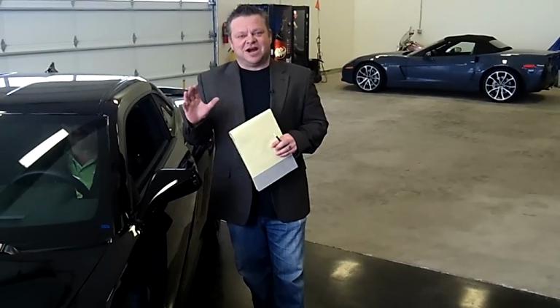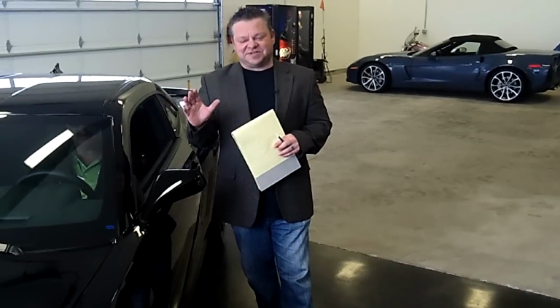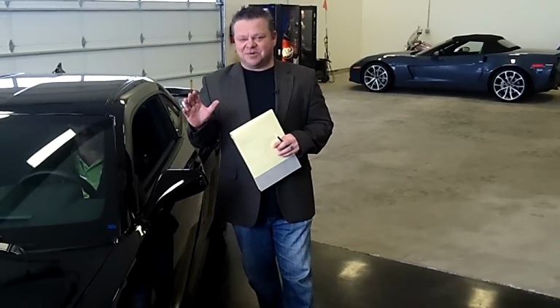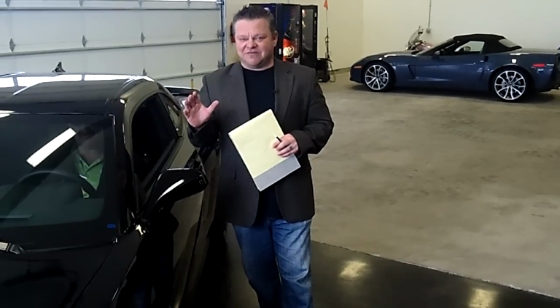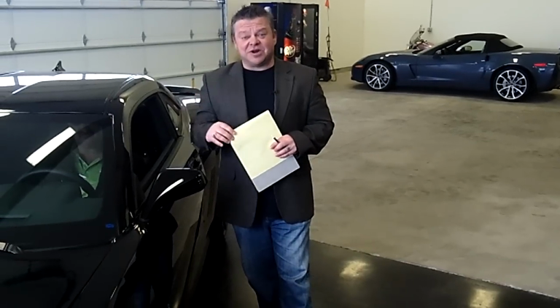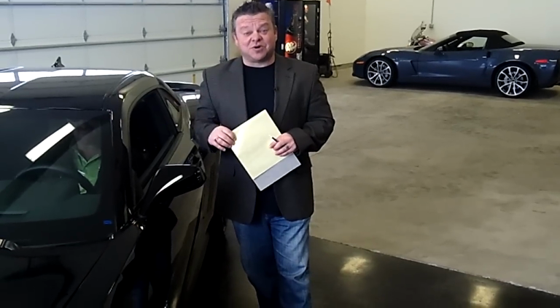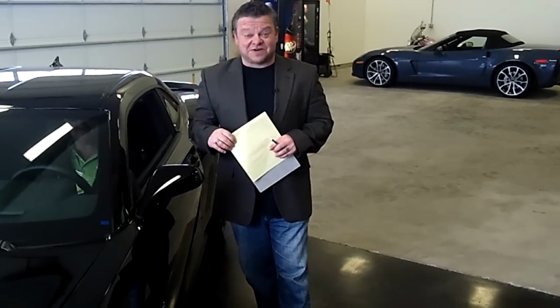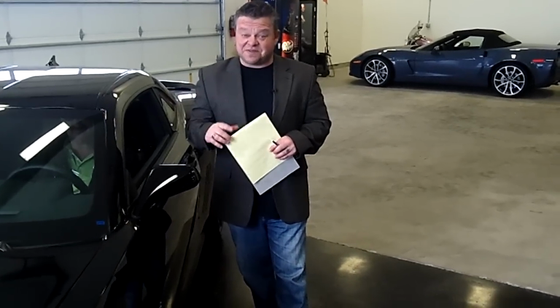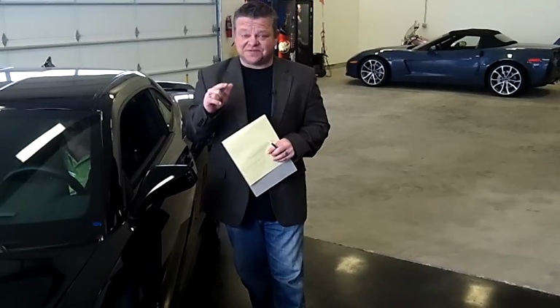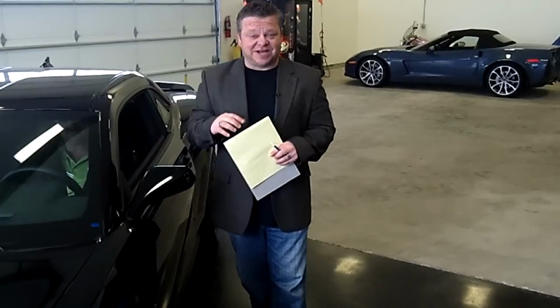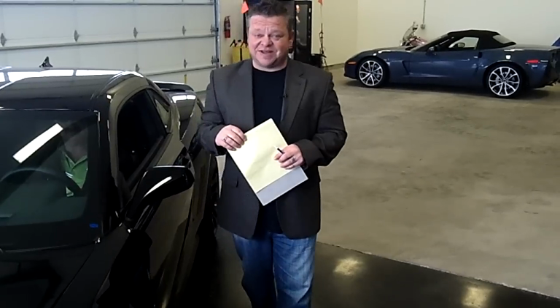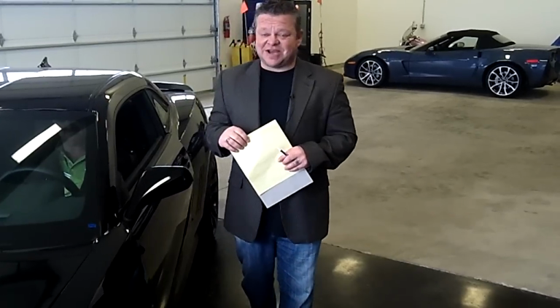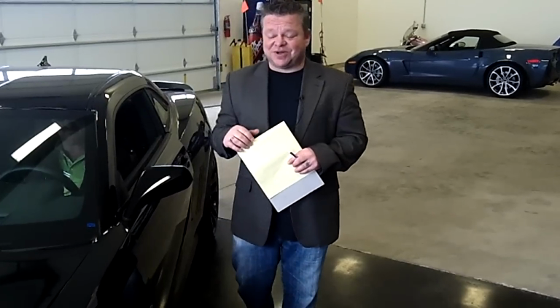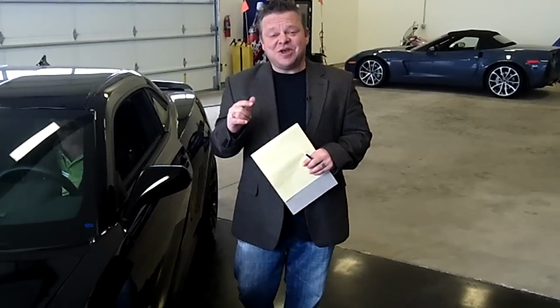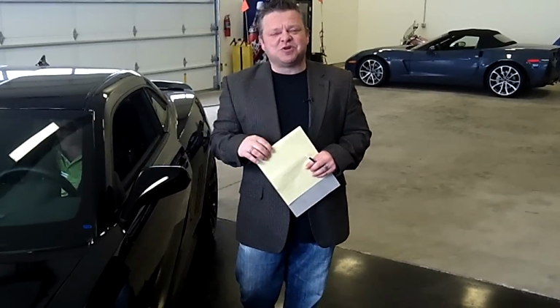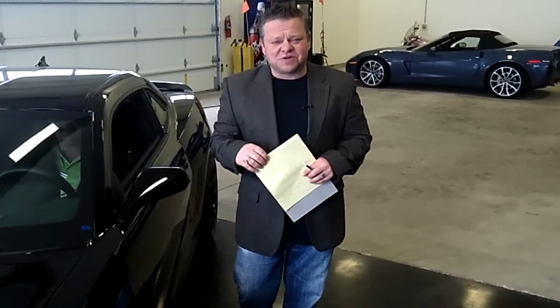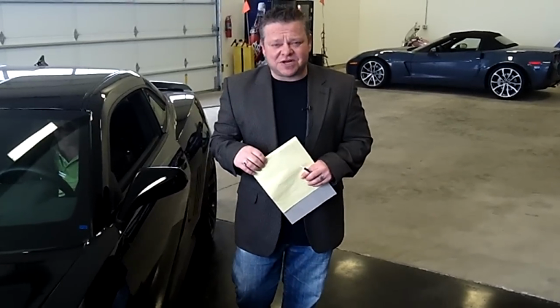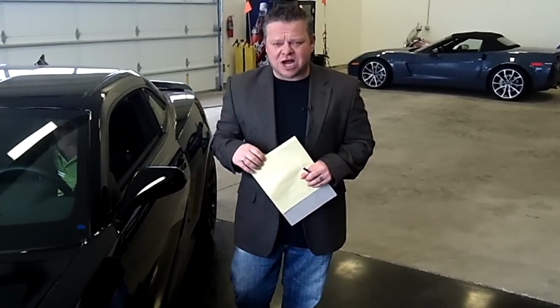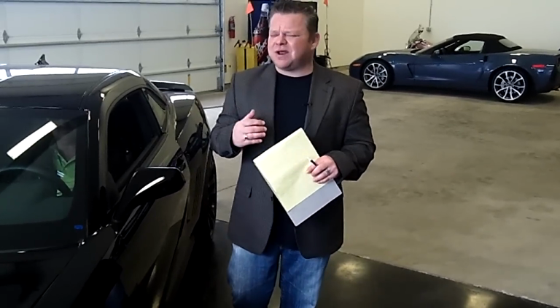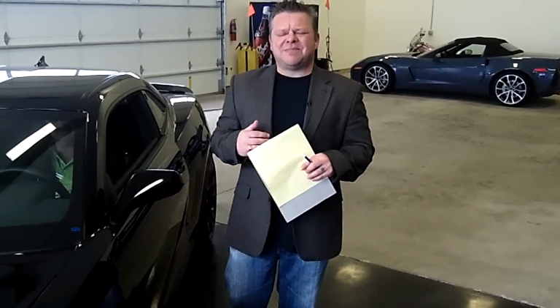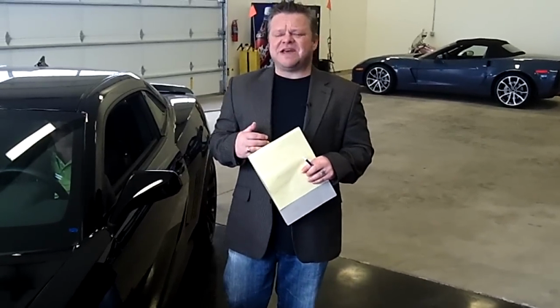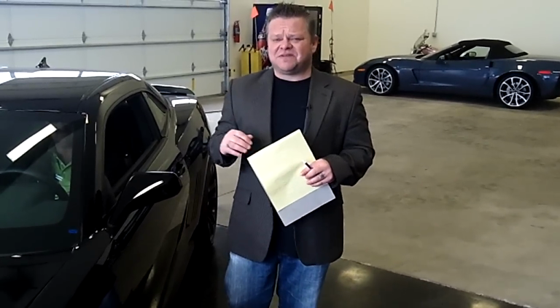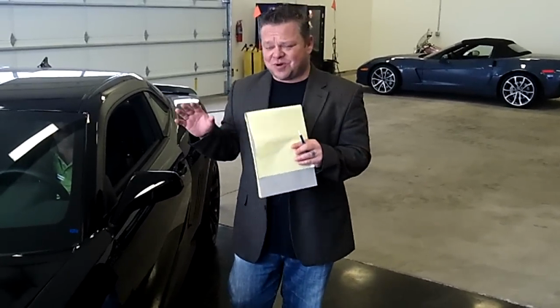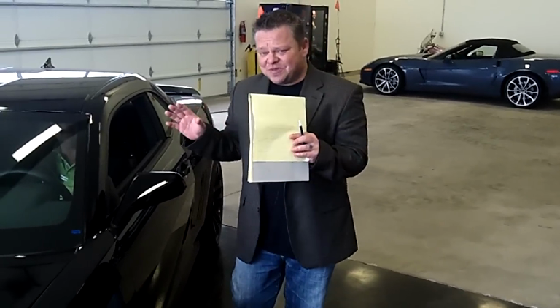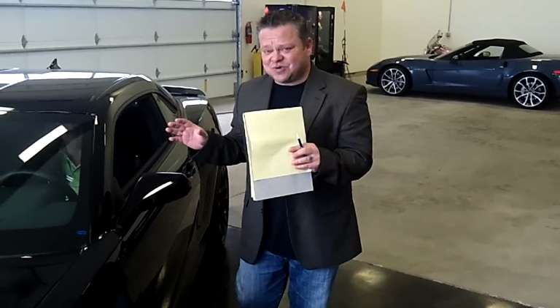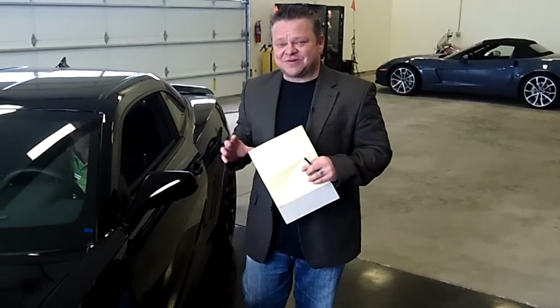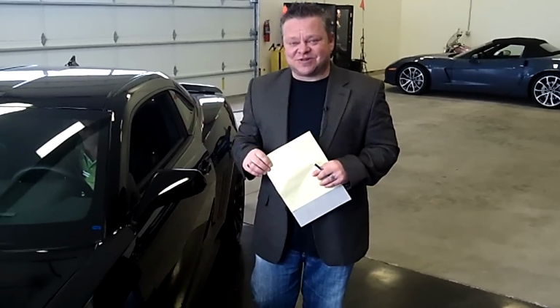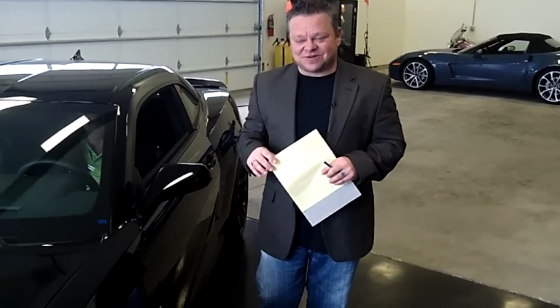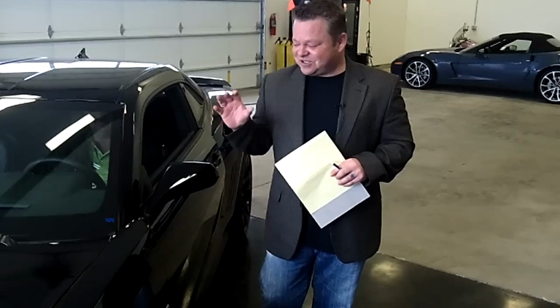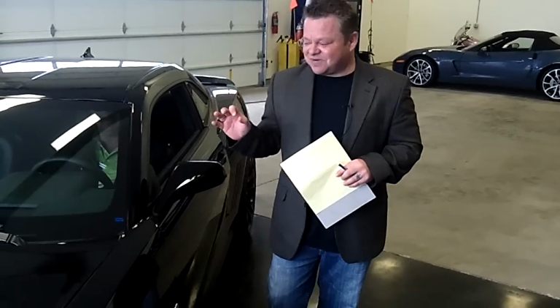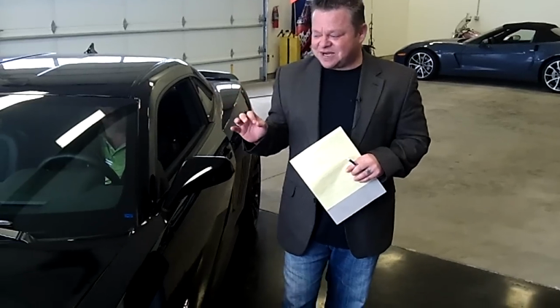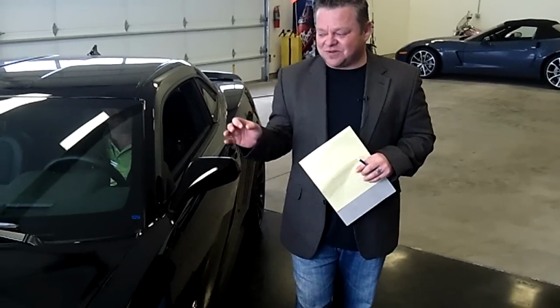Hi everybody, Scott Comedy Live right here at Gilchrist Chevrolet. Thanks for clicking that link and taking a look. Here's your virtual video walk-around. My favorite vehicle, the 2013 Chevrolet Camaro.